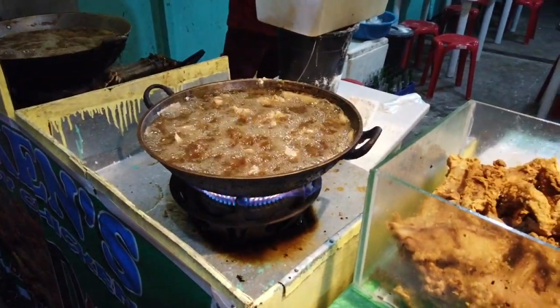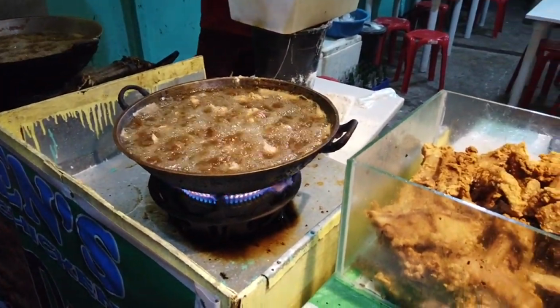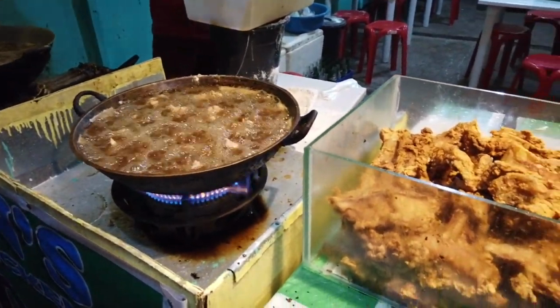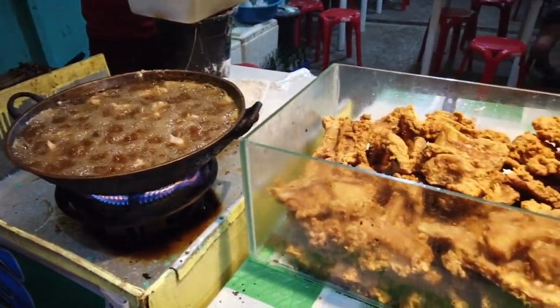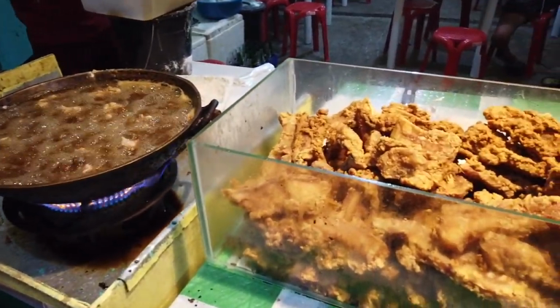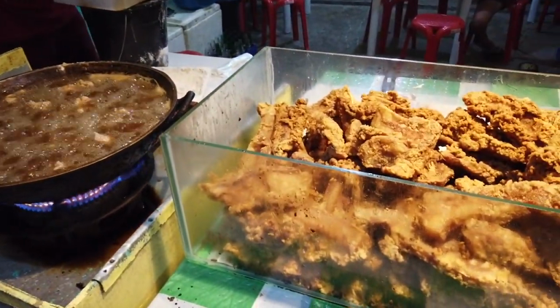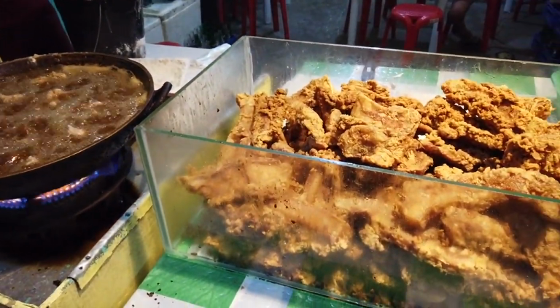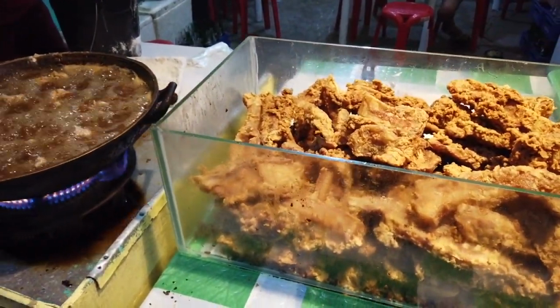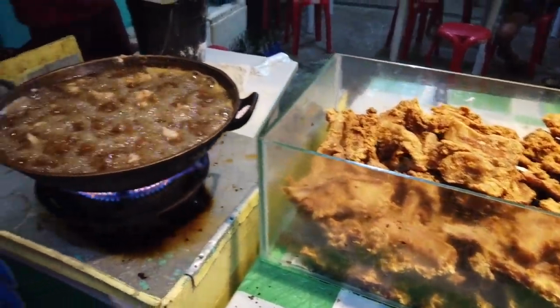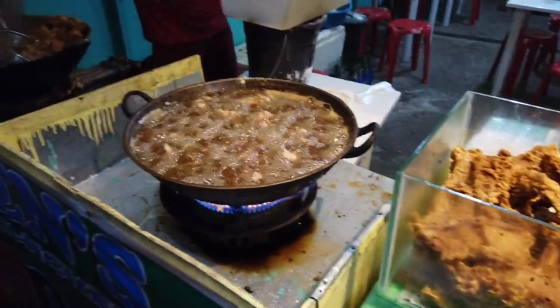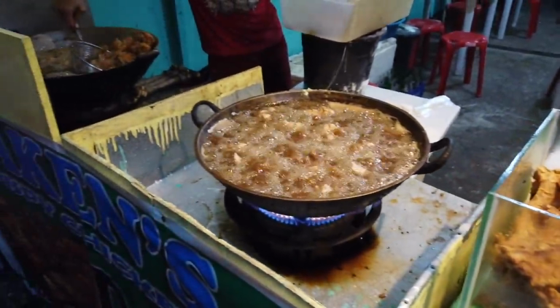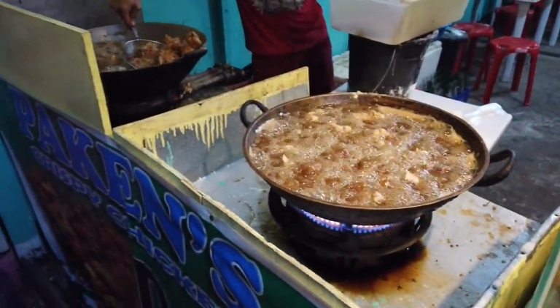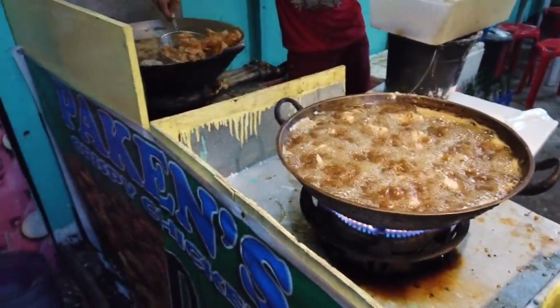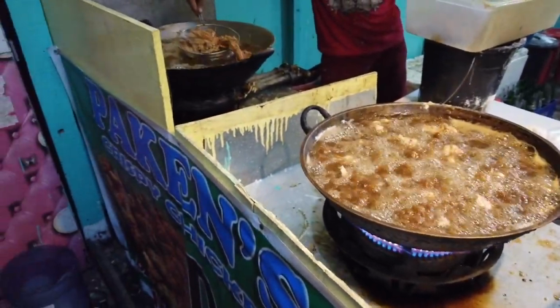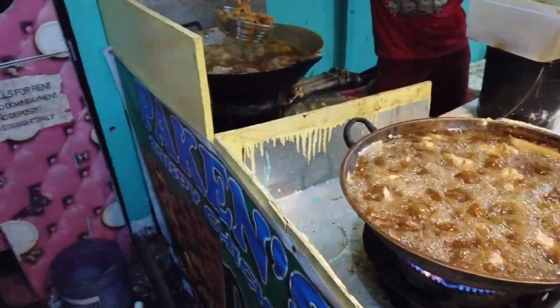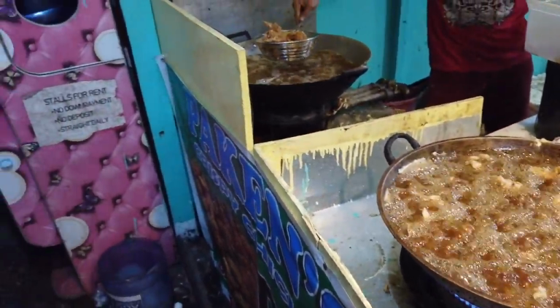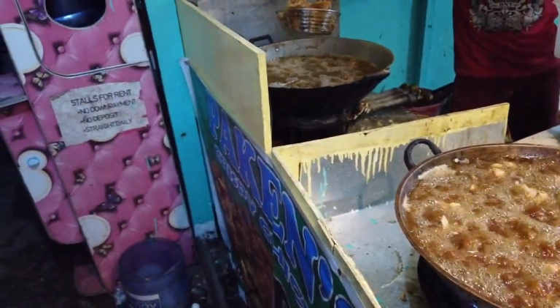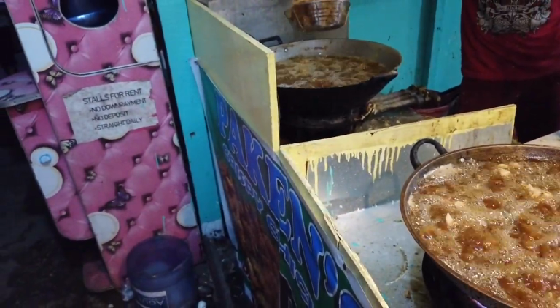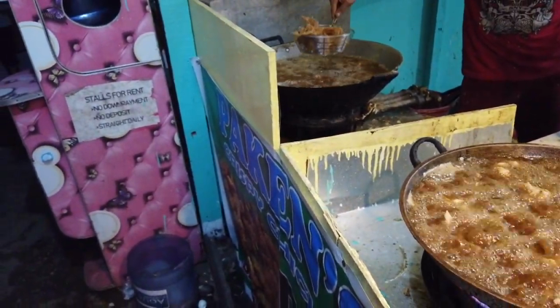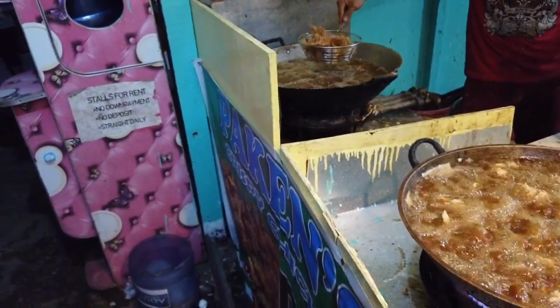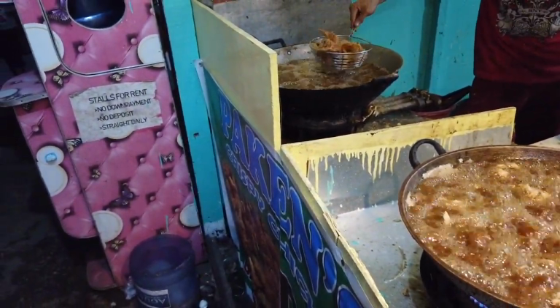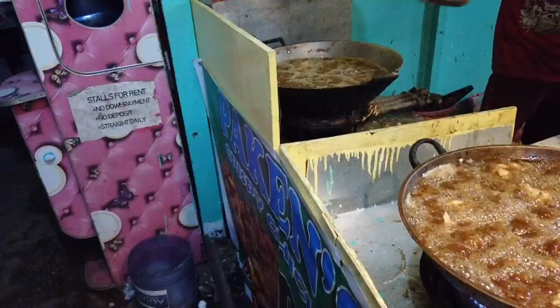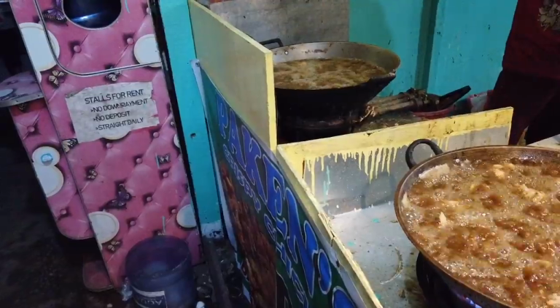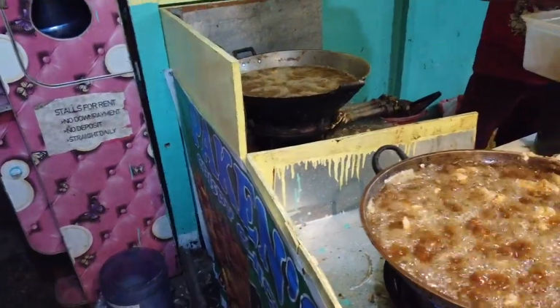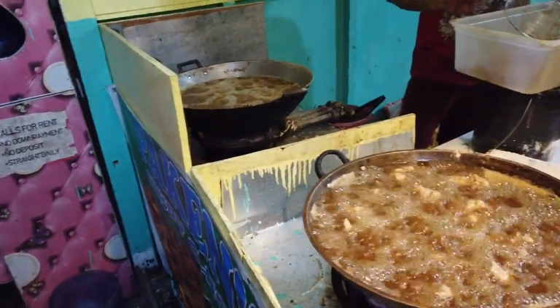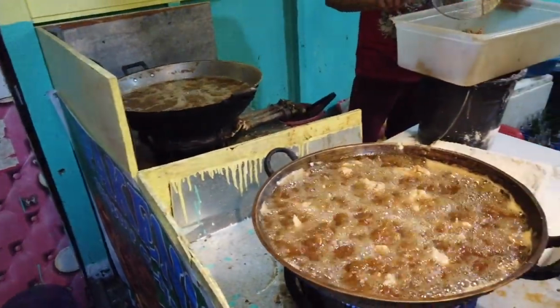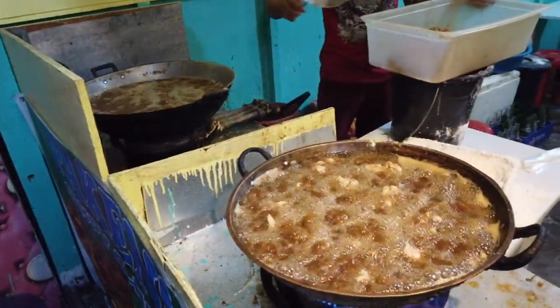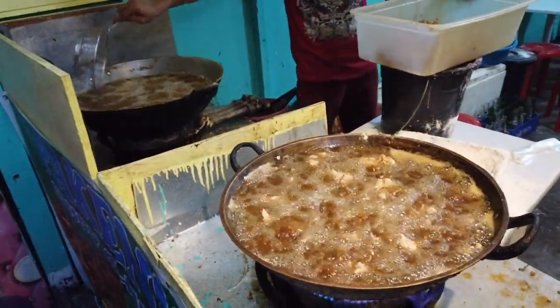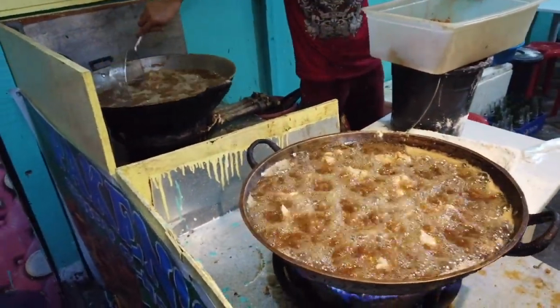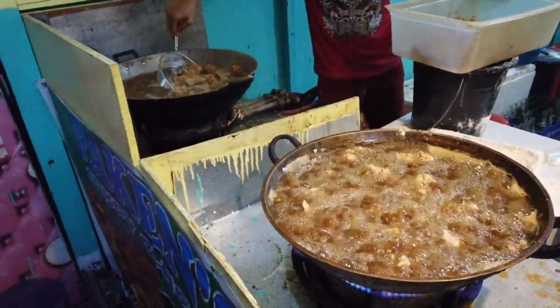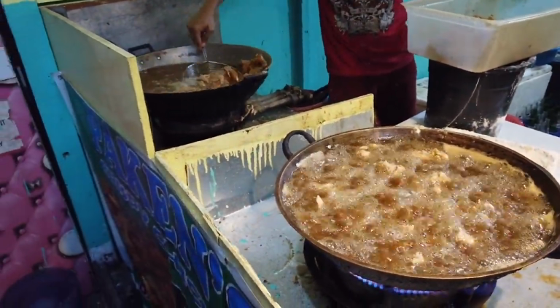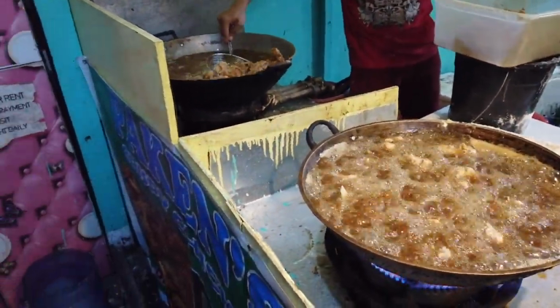You can see it's very popular. Now he's taking out the one he just cooked. What they do is they marinate the chicken, then butter it up with flour and deep fry everything.